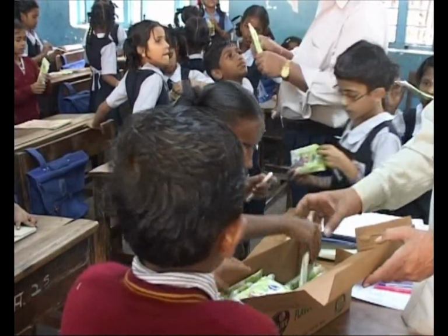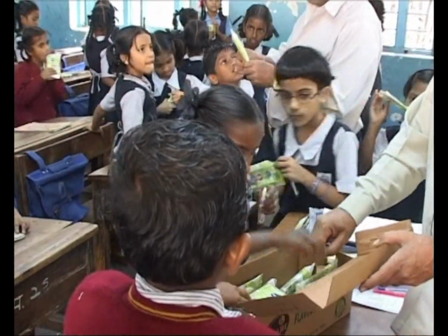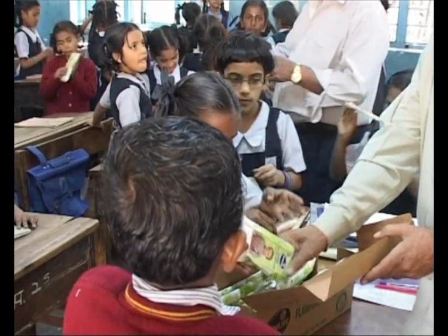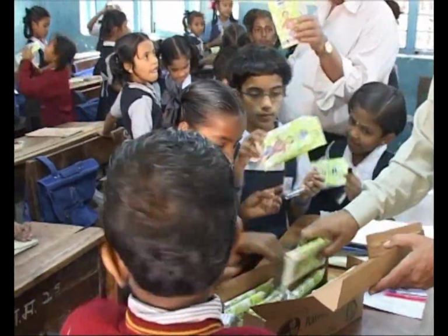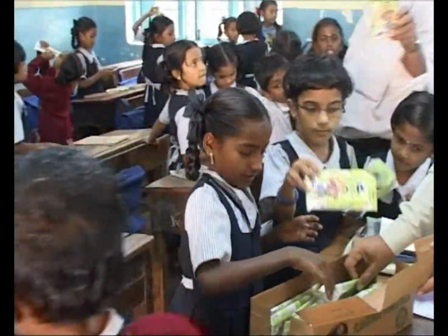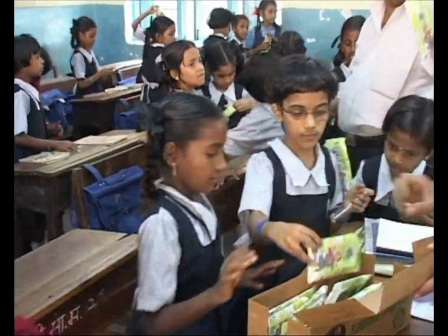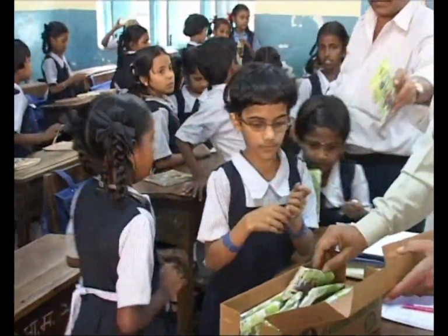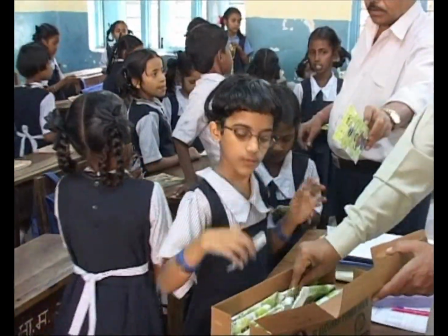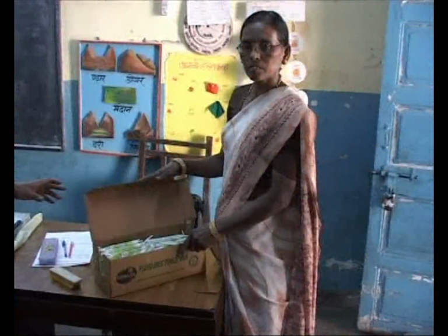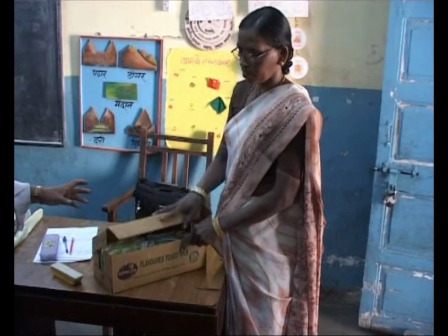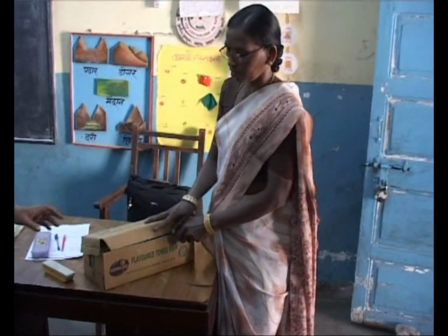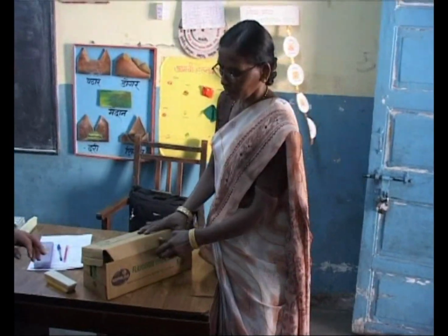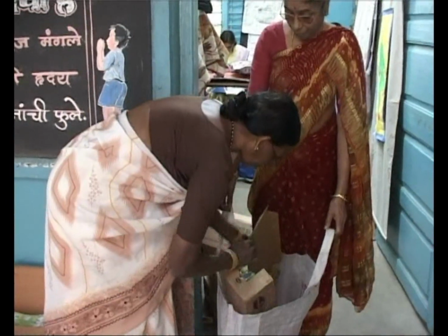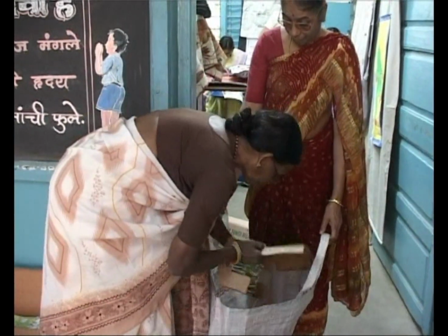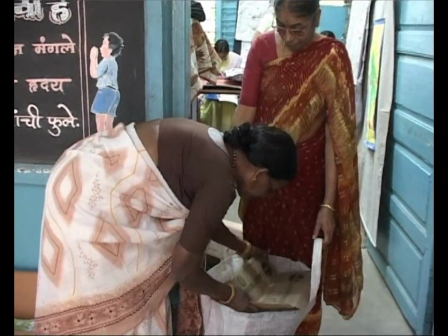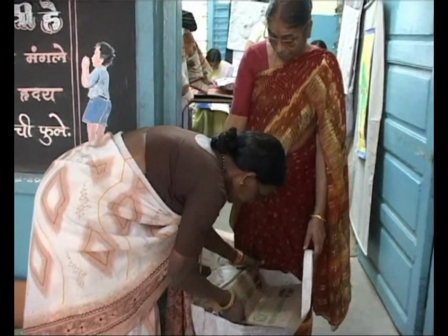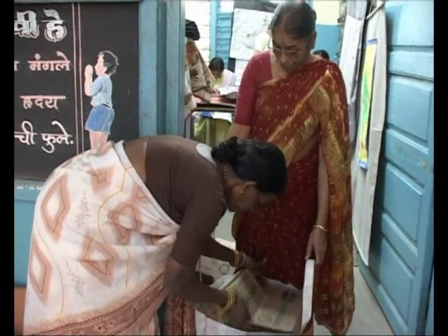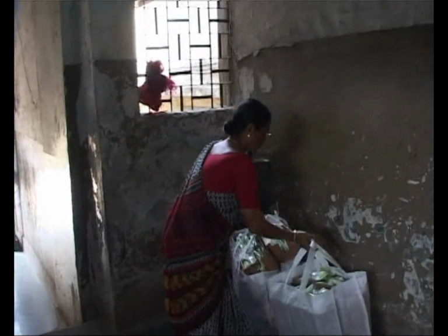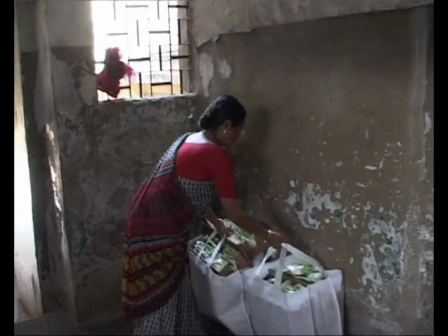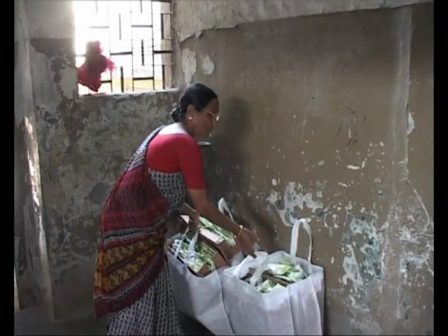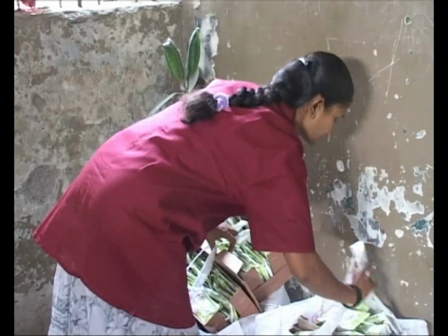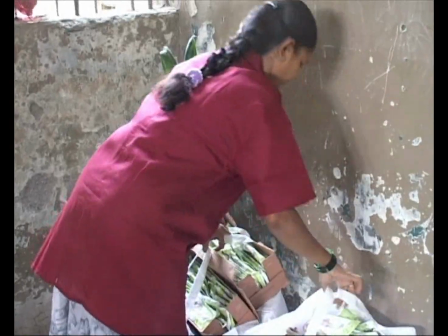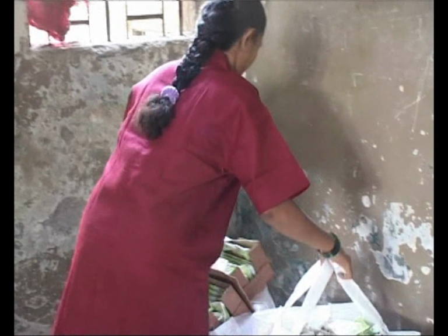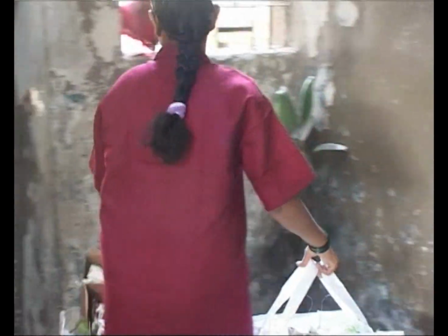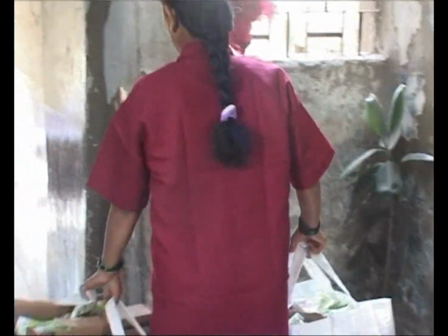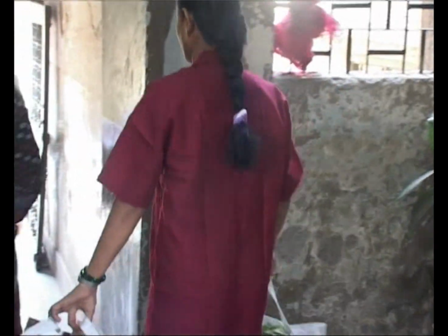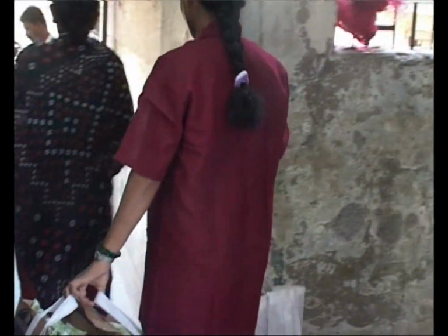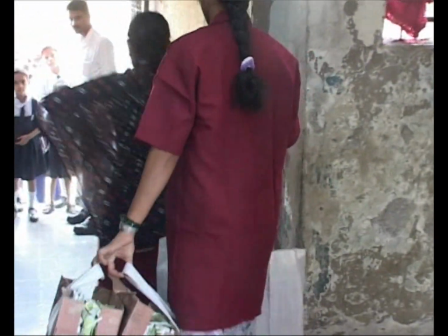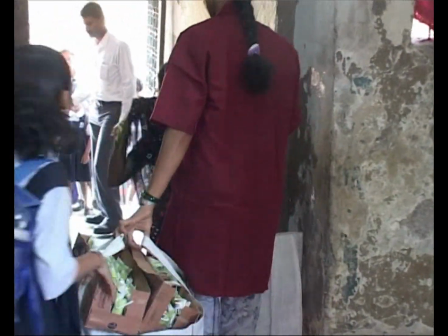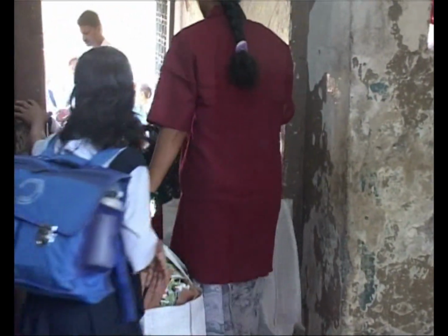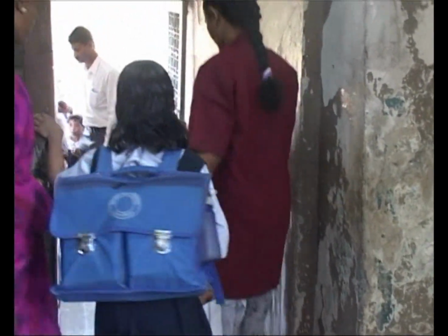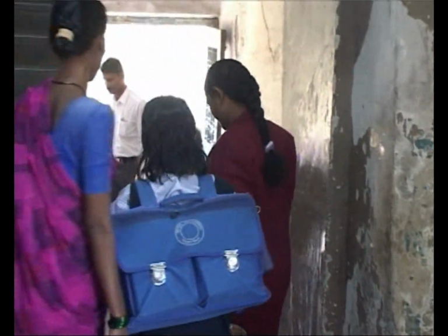After consuming the milk, the children flatten the packs, which then take up very little space. At the end of each school day, these flattened packs are collected by underprivileged women employed by NGOs working for their upliftment.